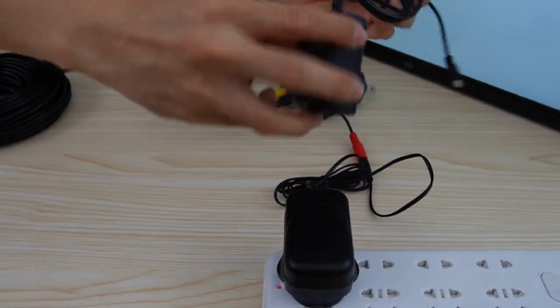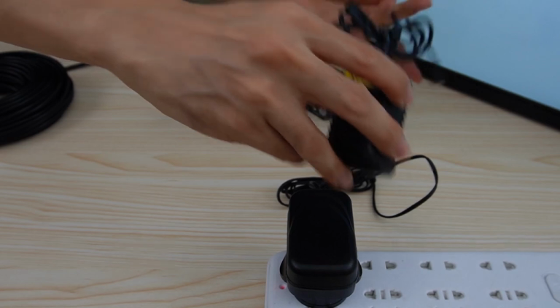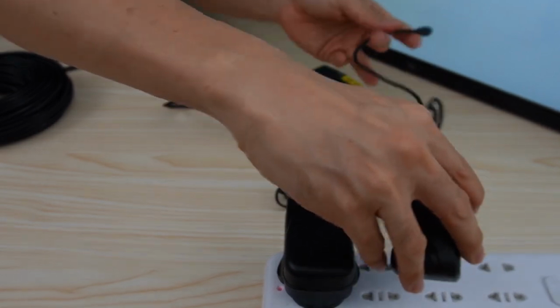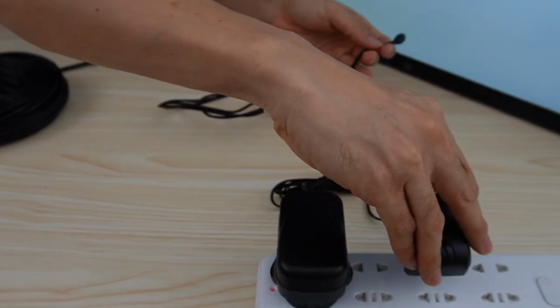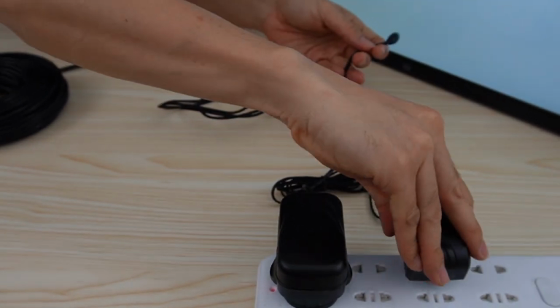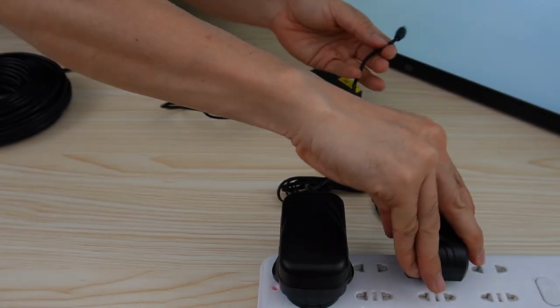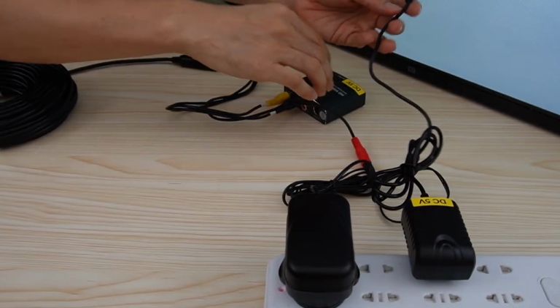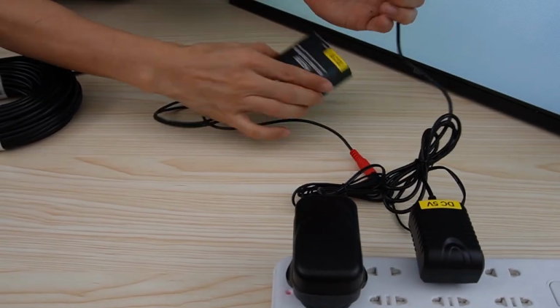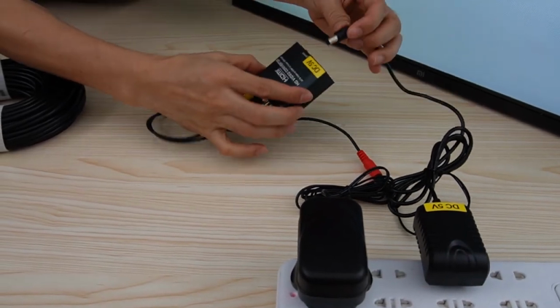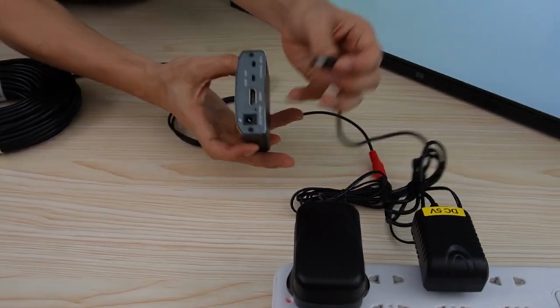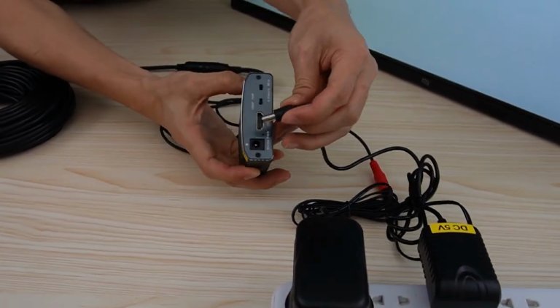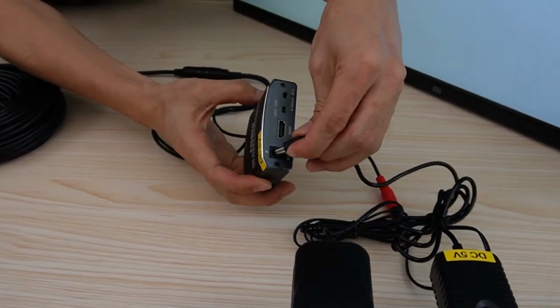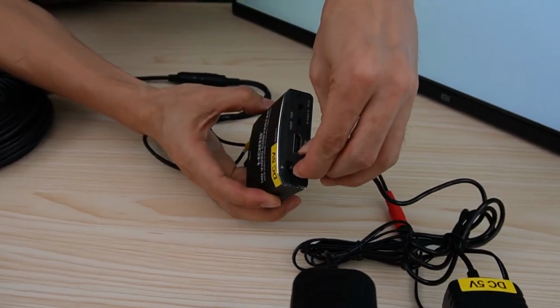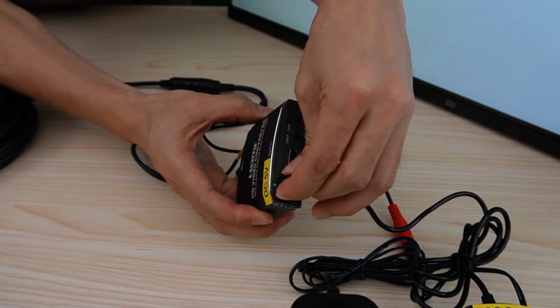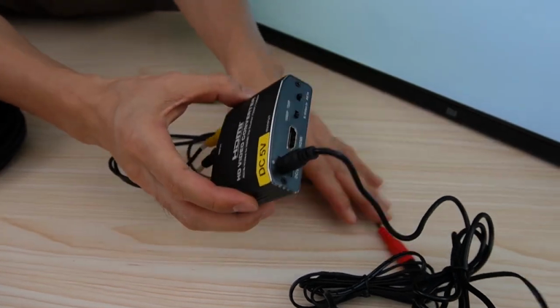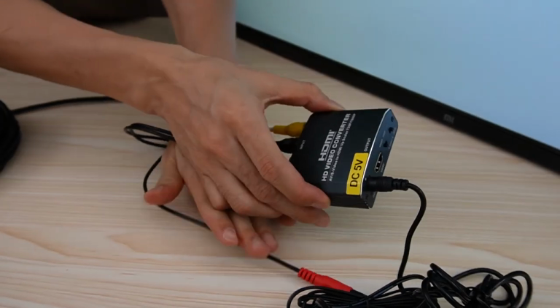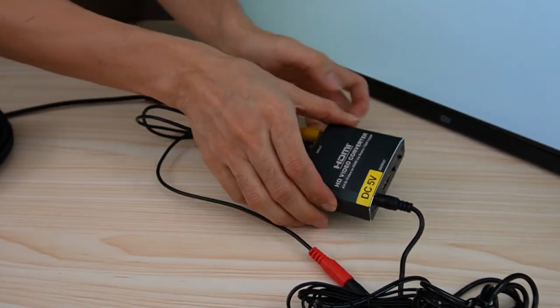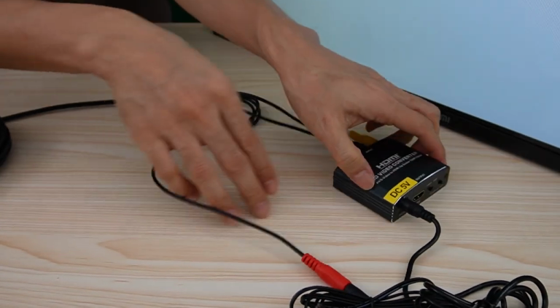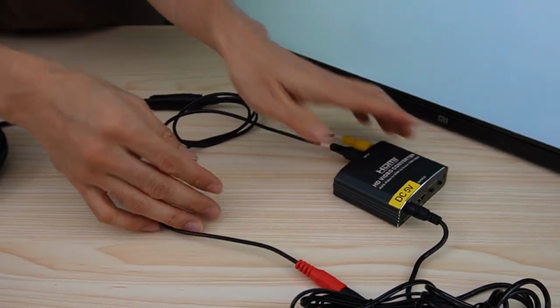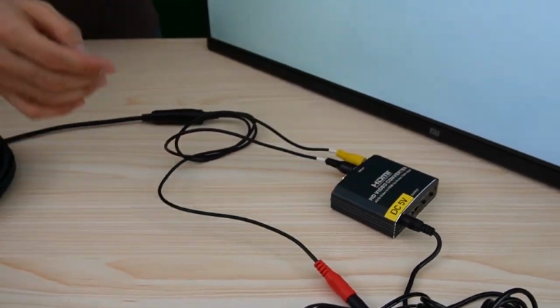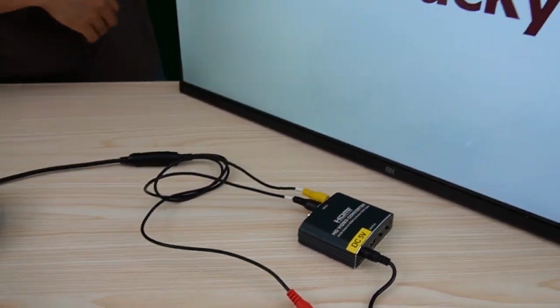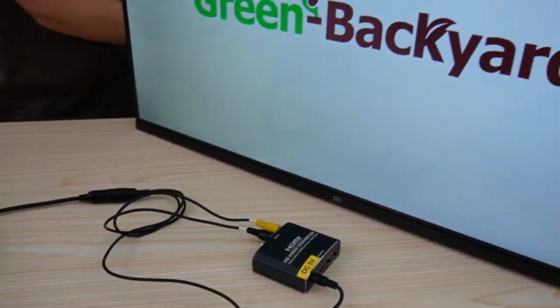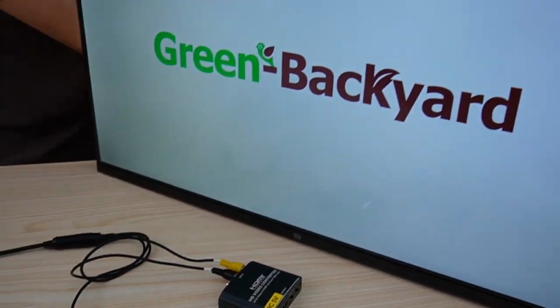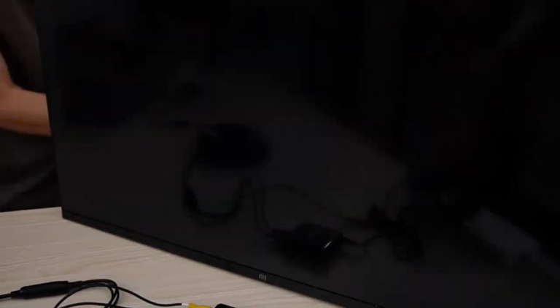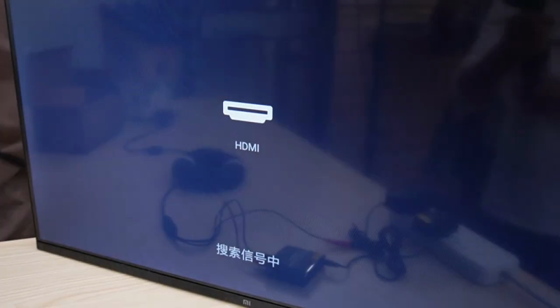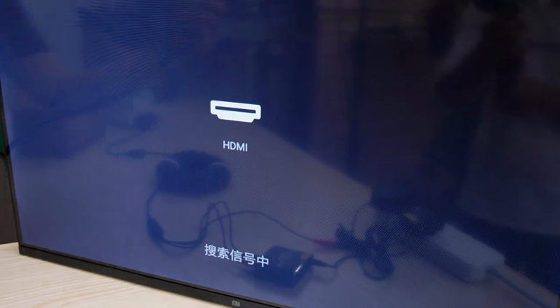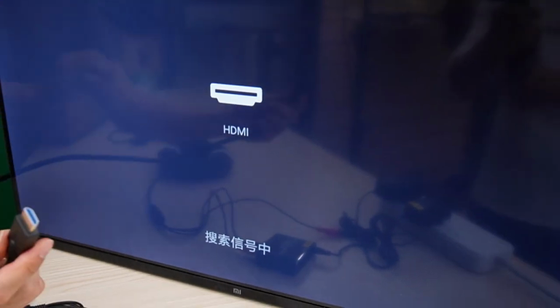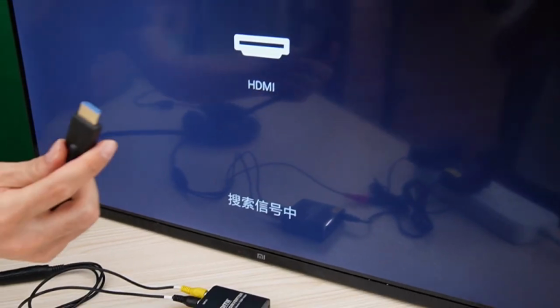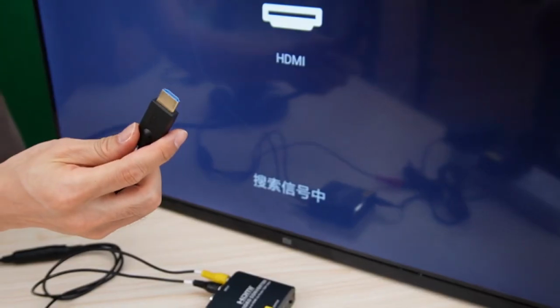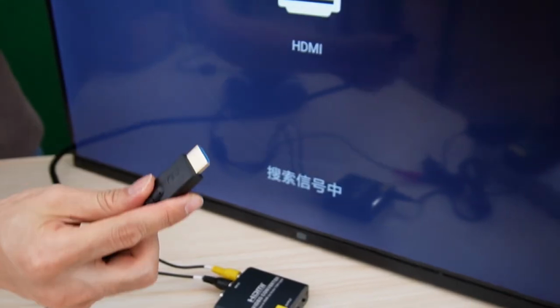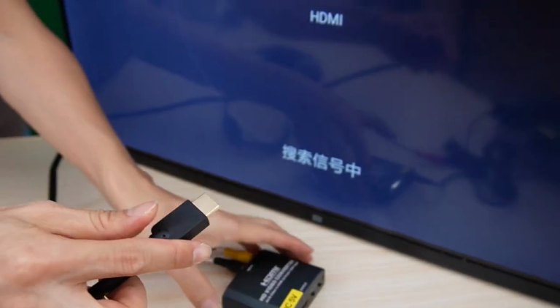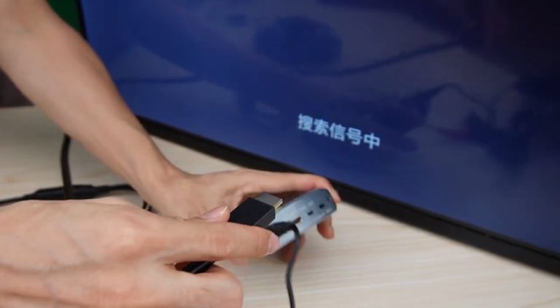Let's power up the HDMI BurbBox. Just one more thing — this is the cable connecting to the HDMI TV.